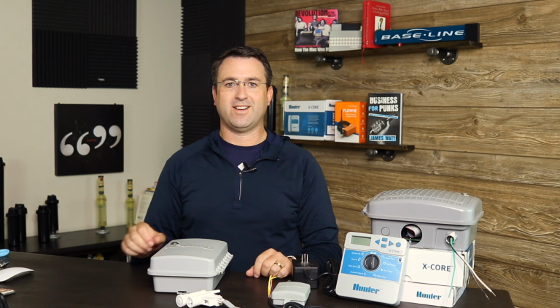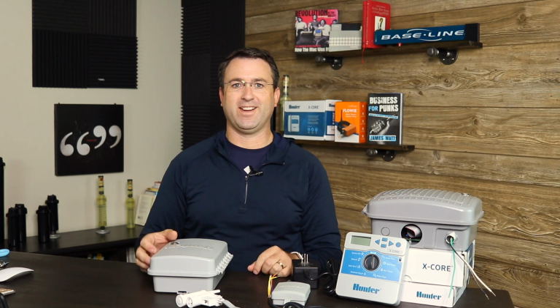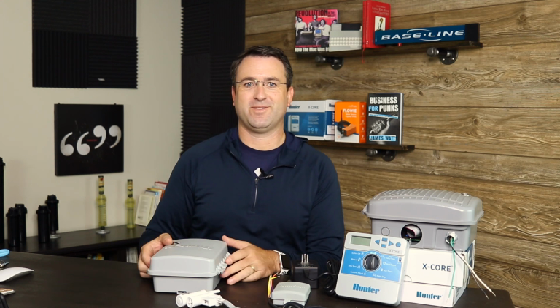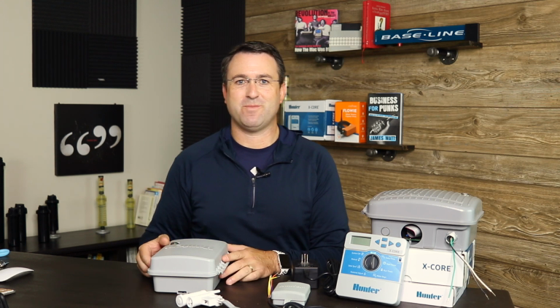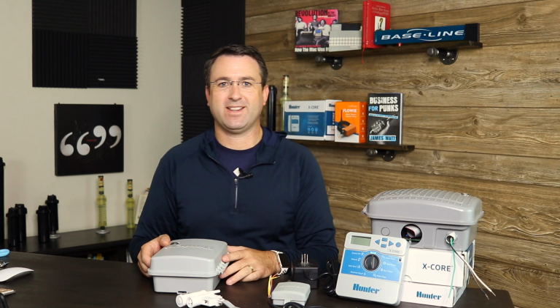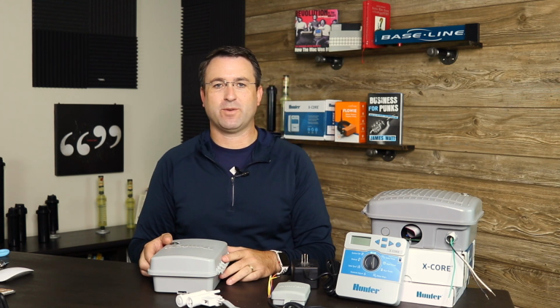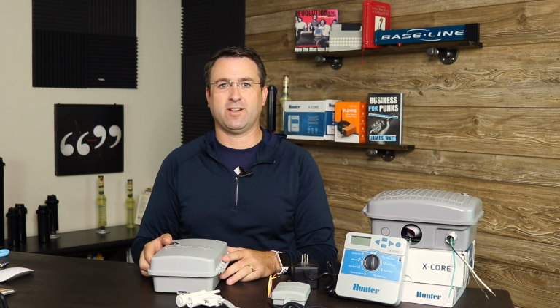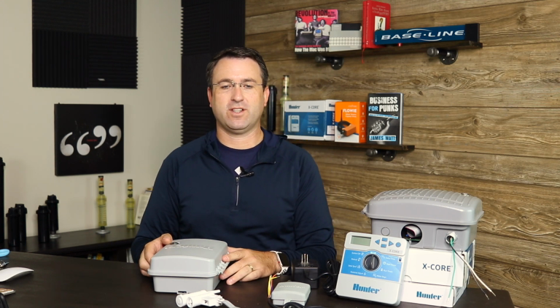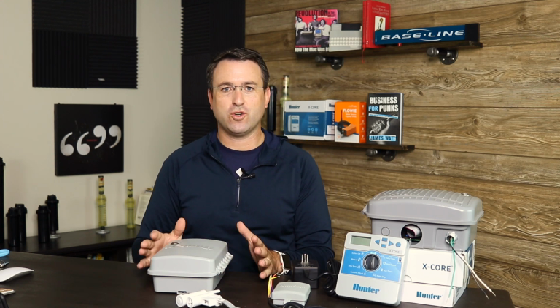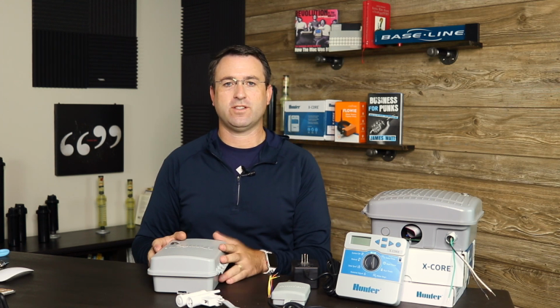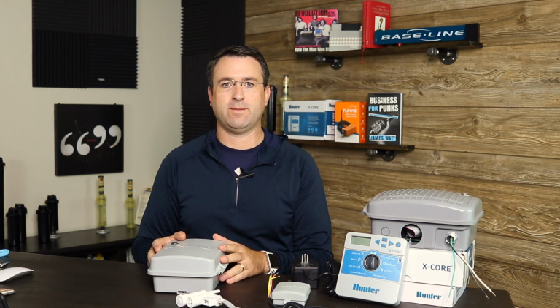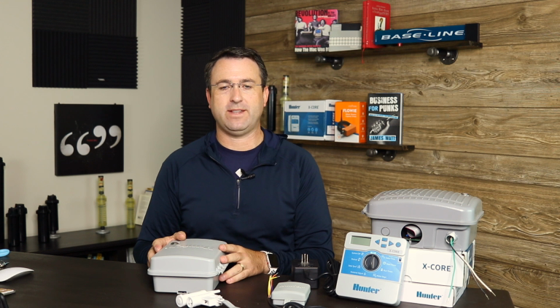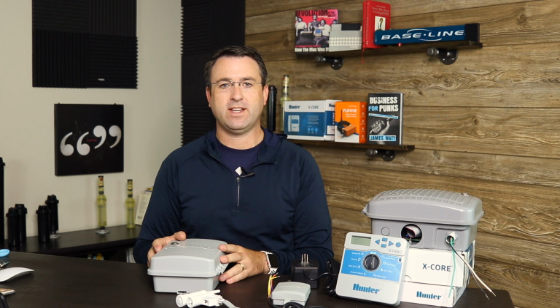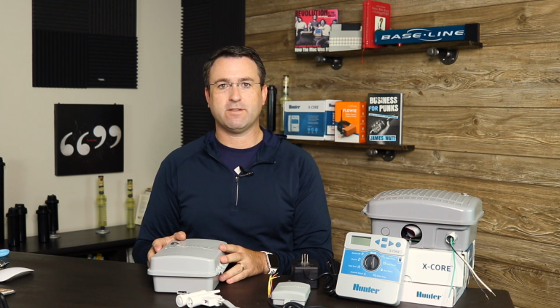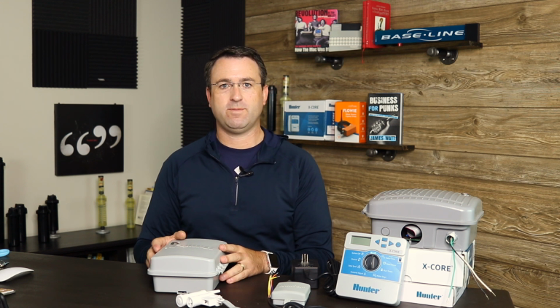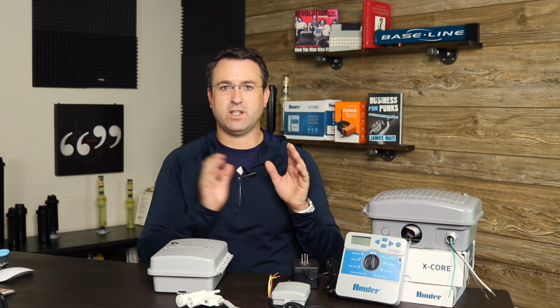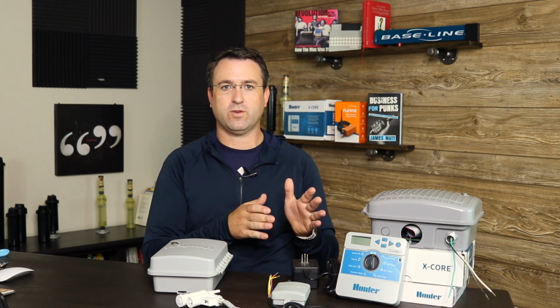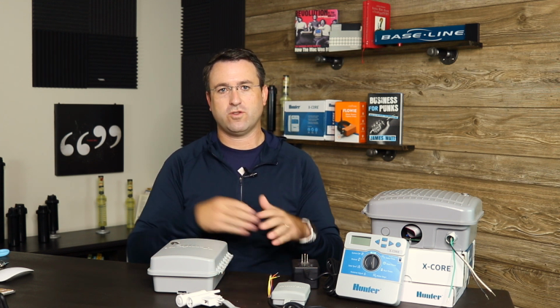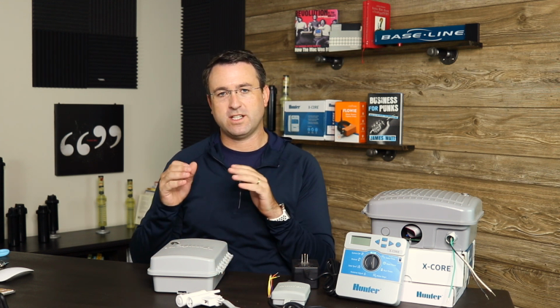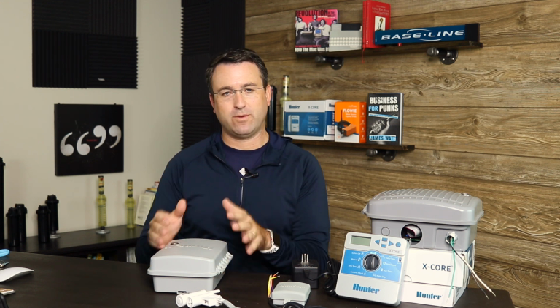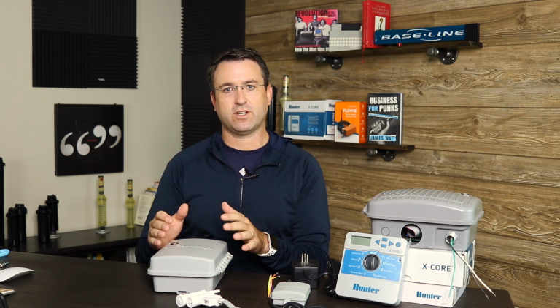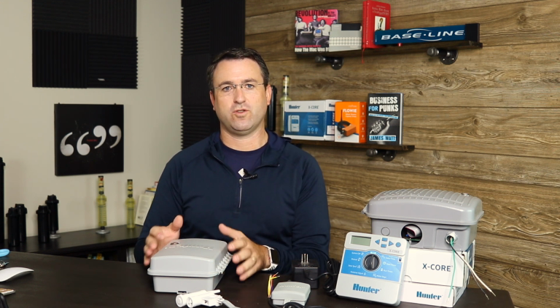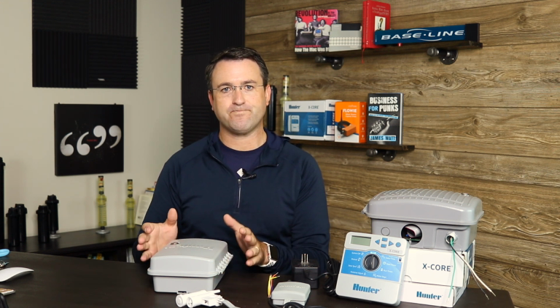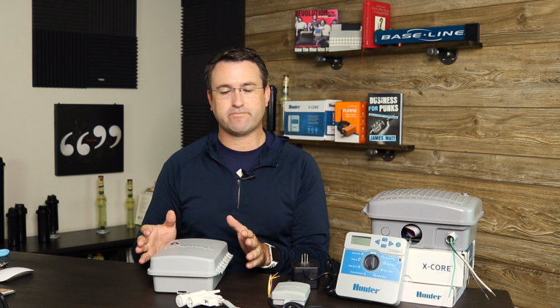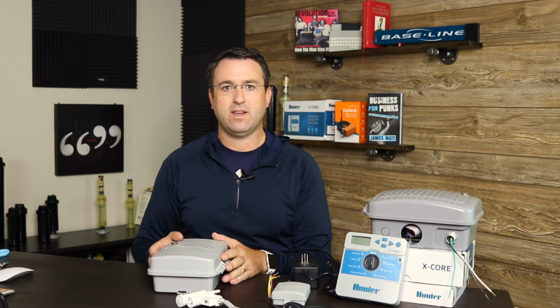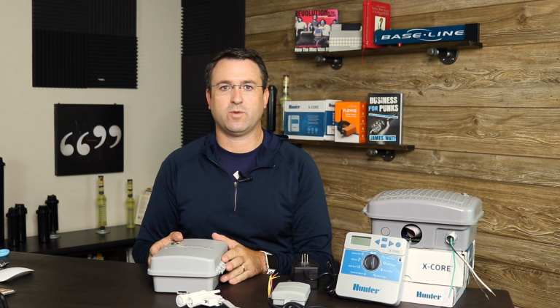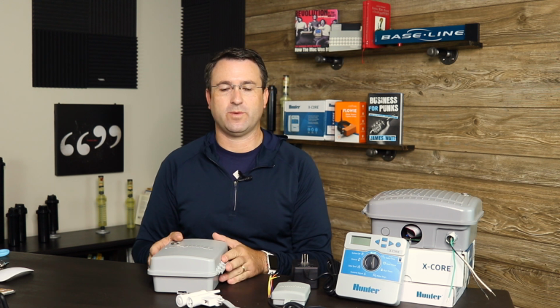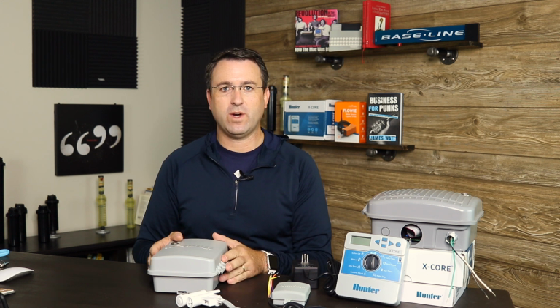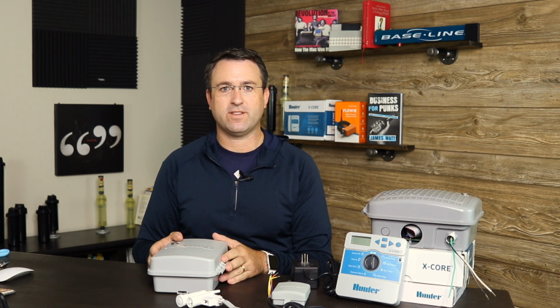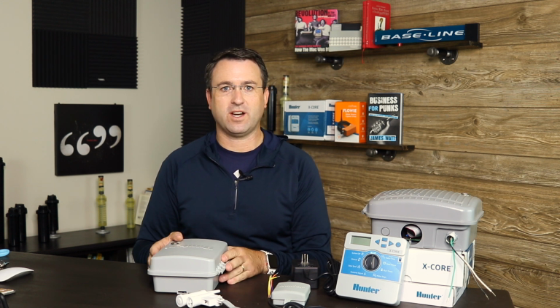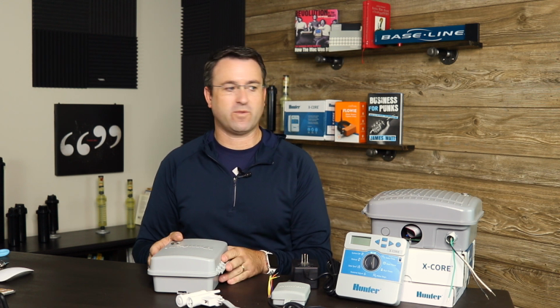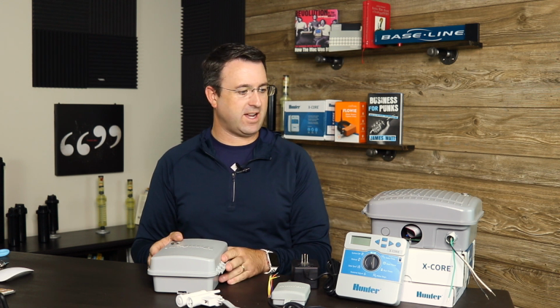Welcome back. Today we're going to talk about controllers and some of the basic differences between an indoor controller and an outdoor controller. These are some questions that we get quite often, so we're going to cover them right now.